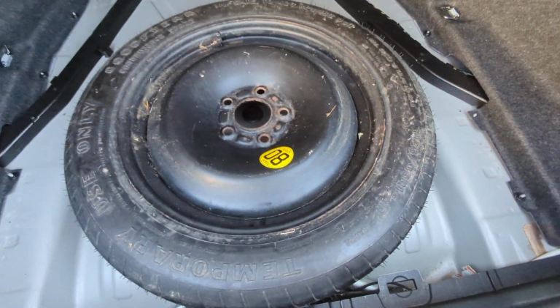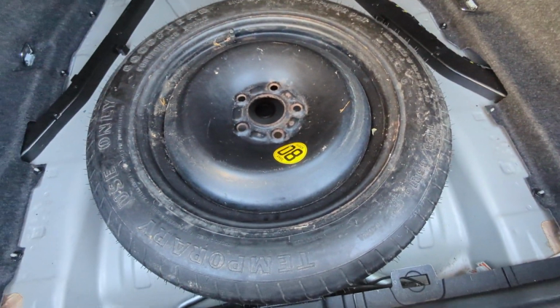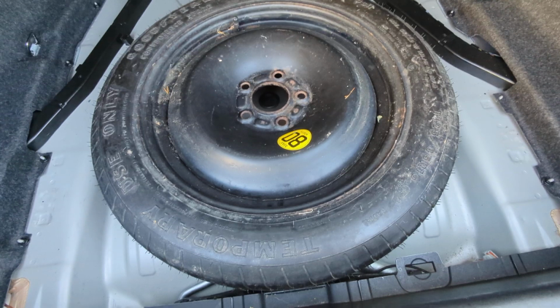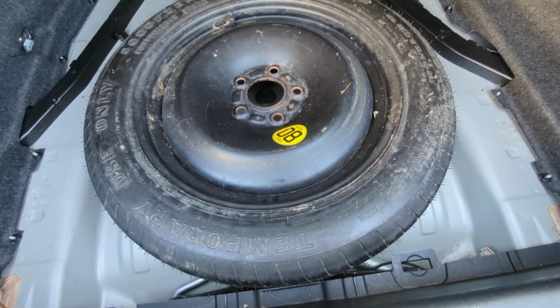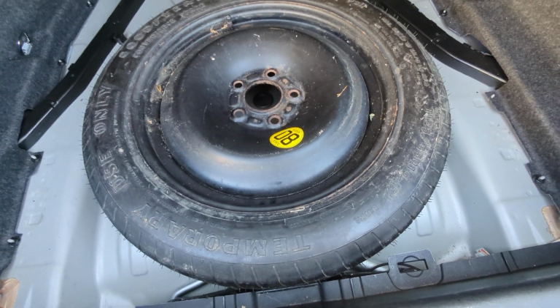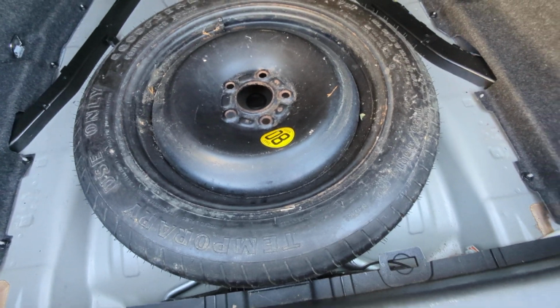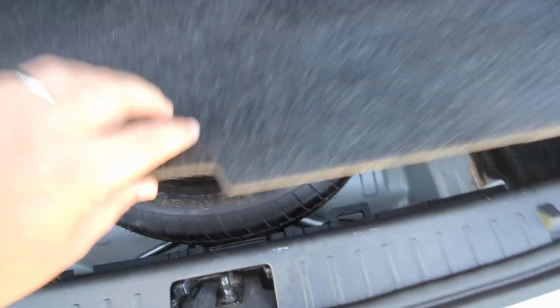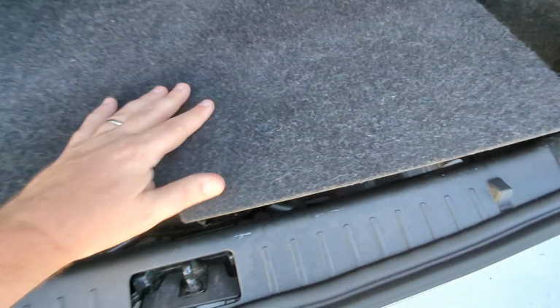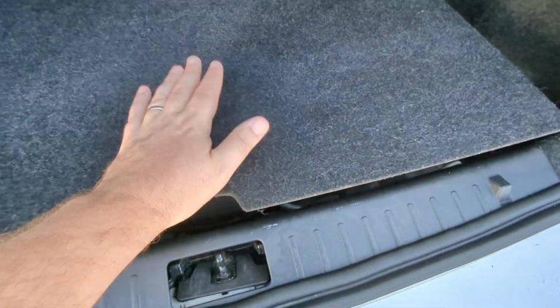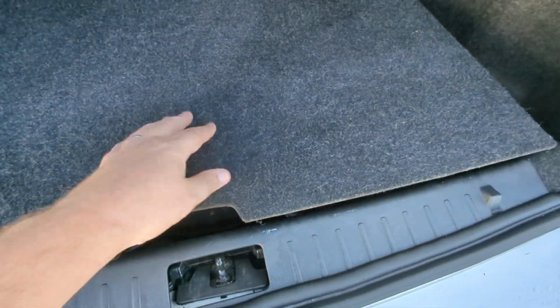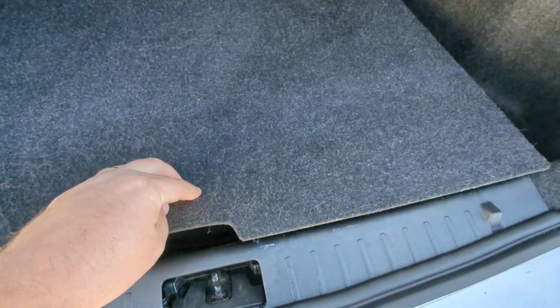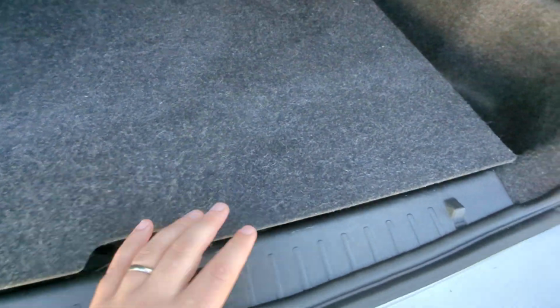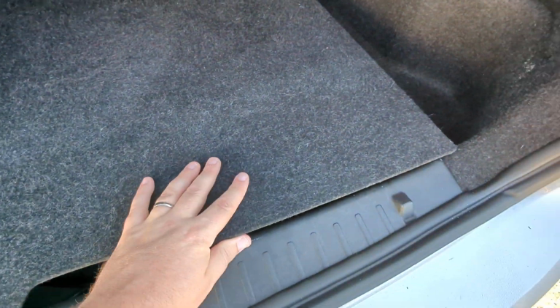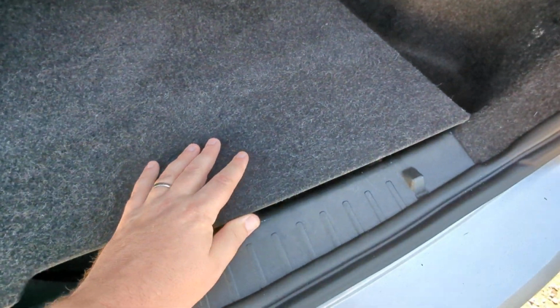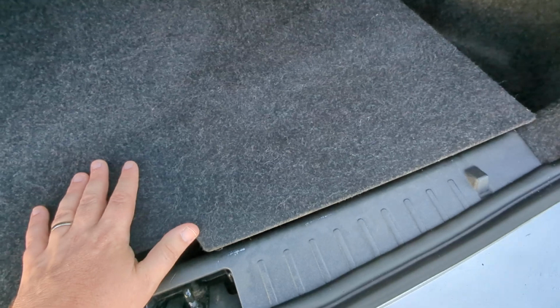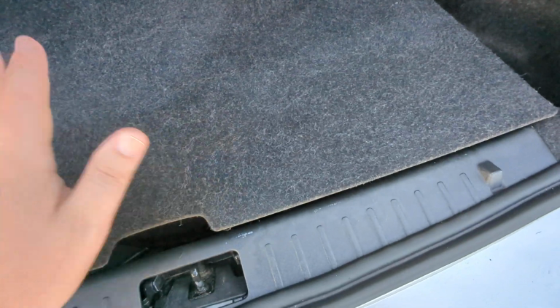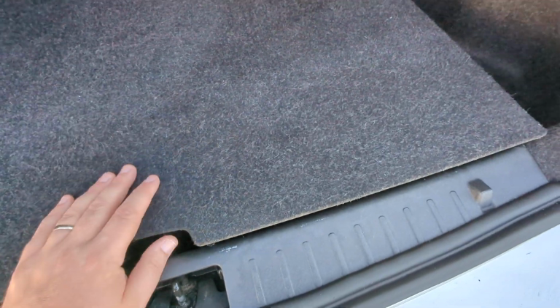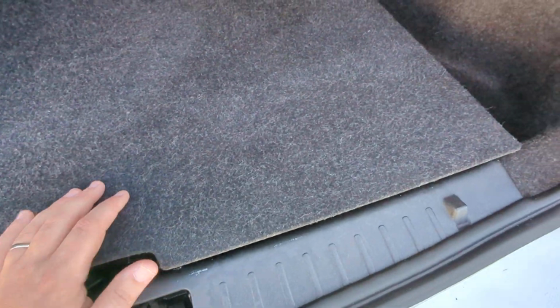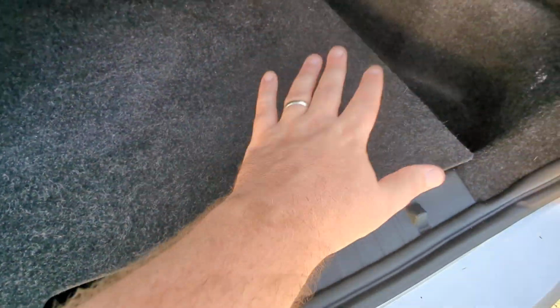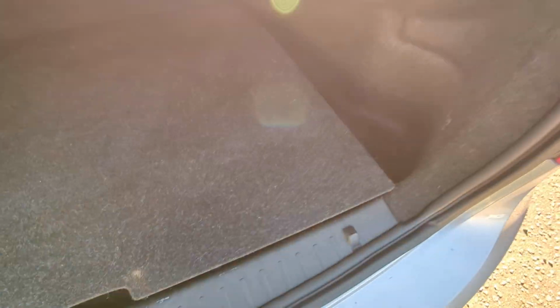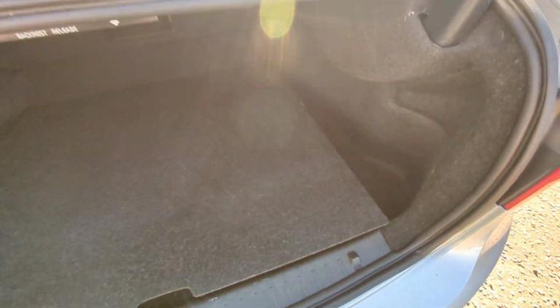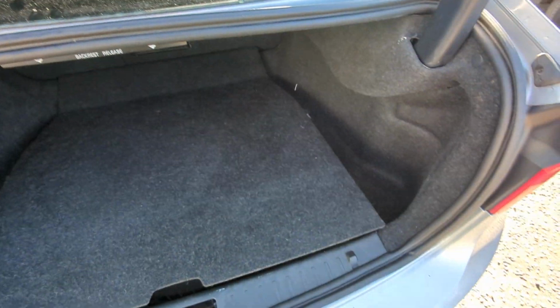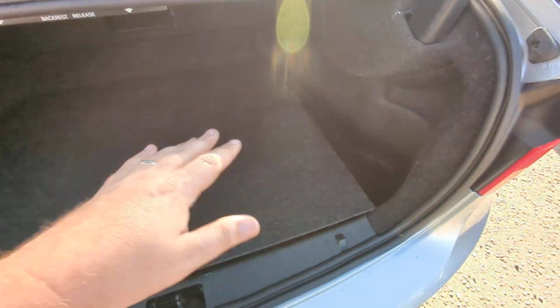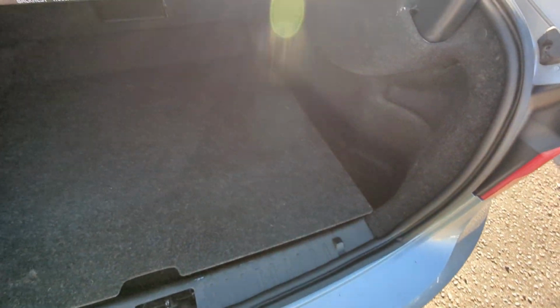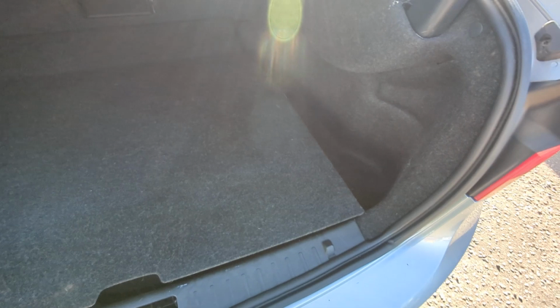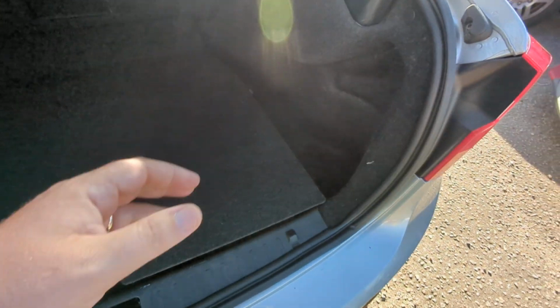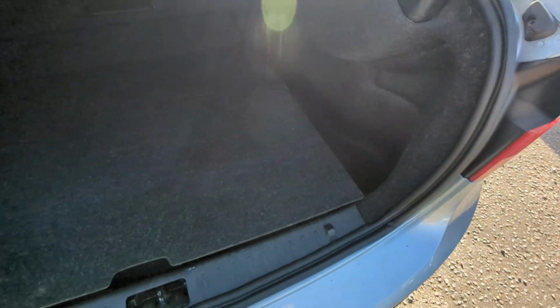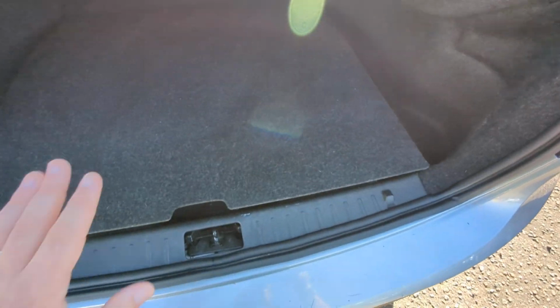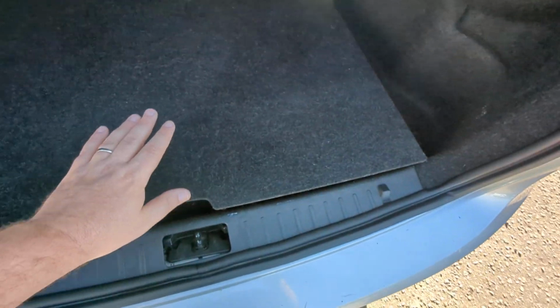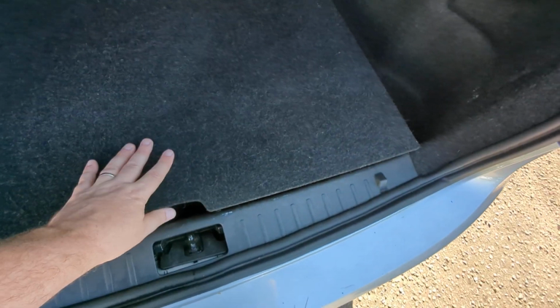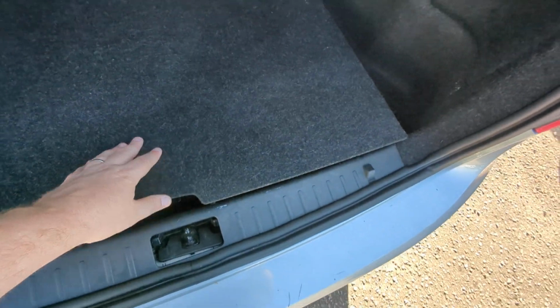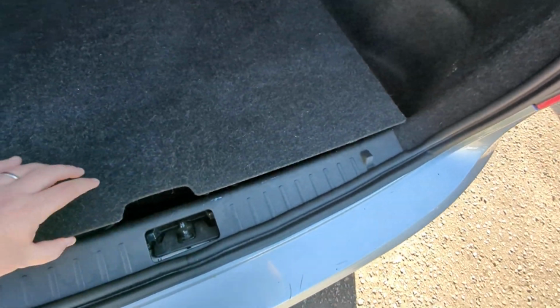I prefer the practicality of a space saver spare wheel myself, but it does sit a little above where it should. I'm going to leave that in there — you can make the choice. The tyre inflation kits are available for about £20 from motor factors, so if you want to go back to that you can and have a level boot floor.